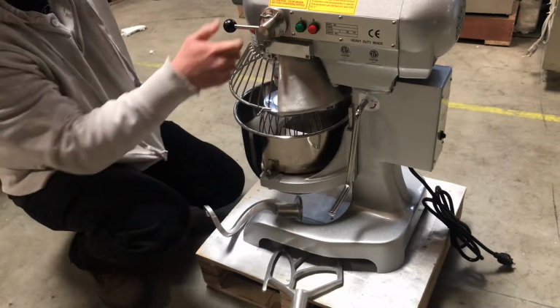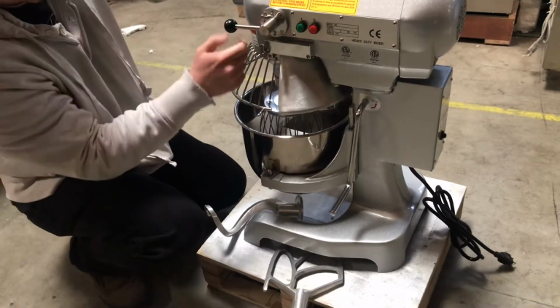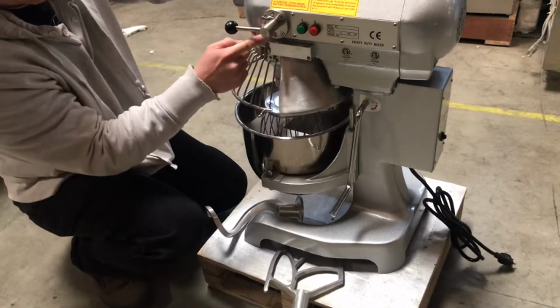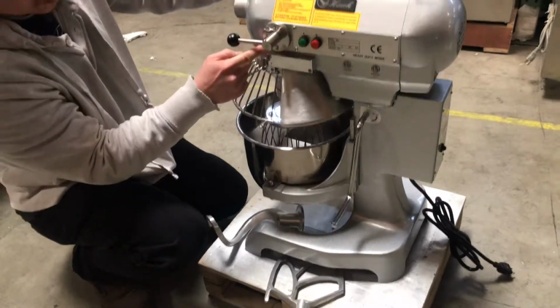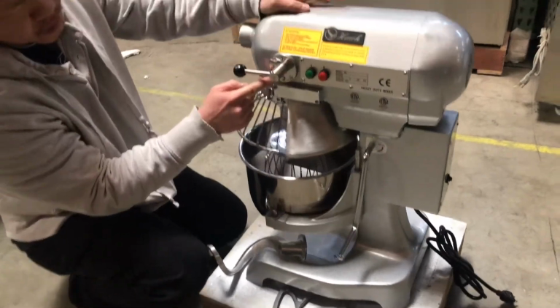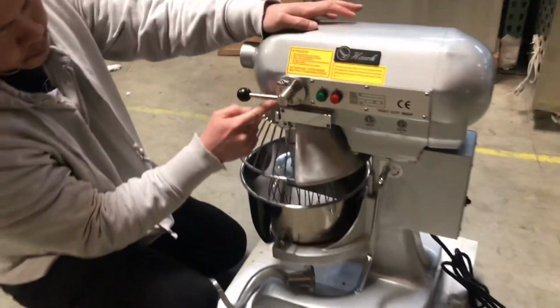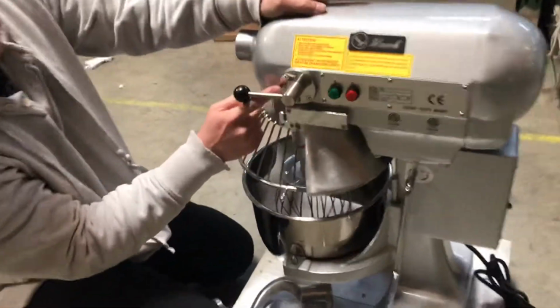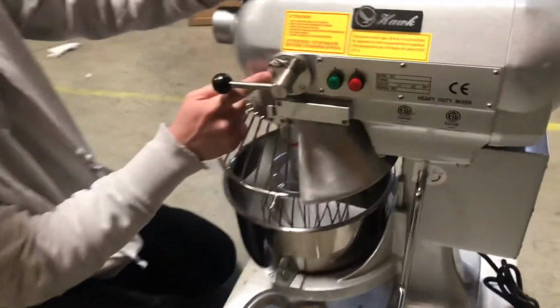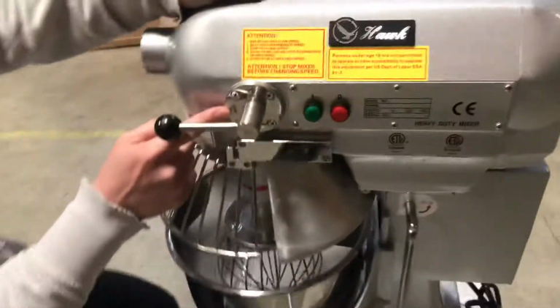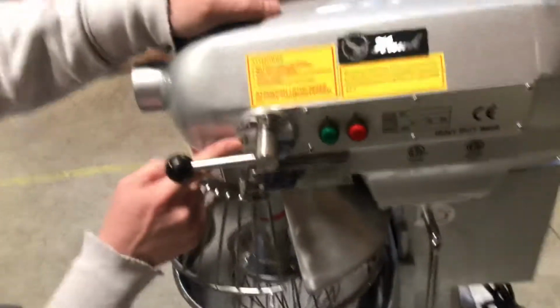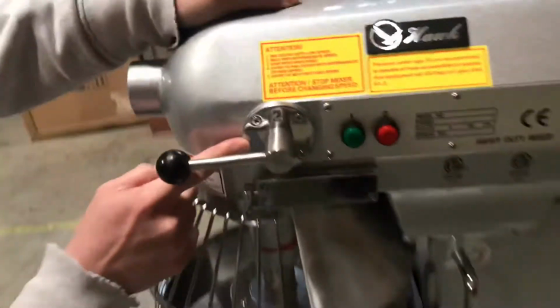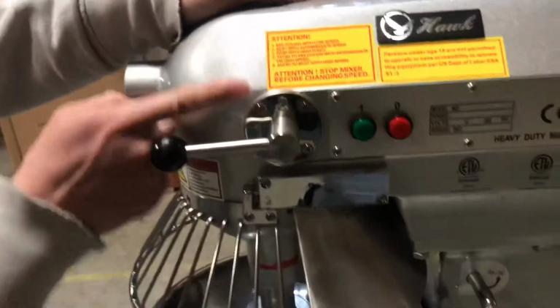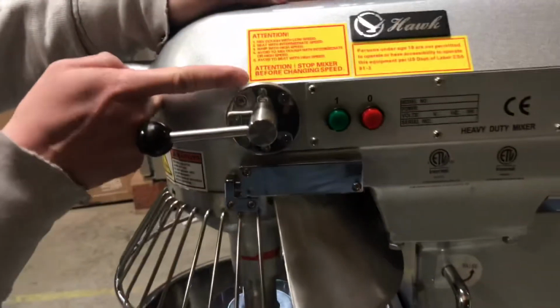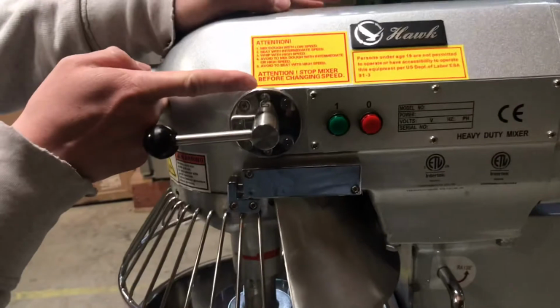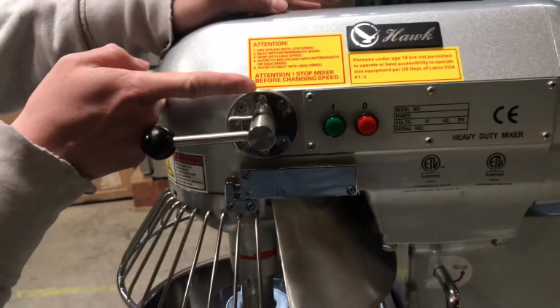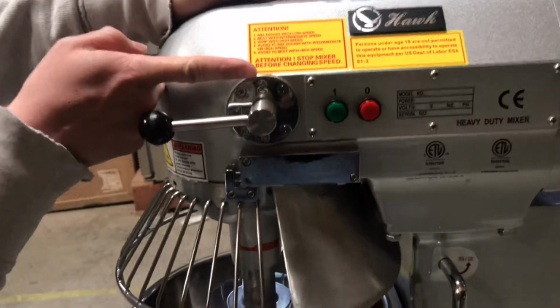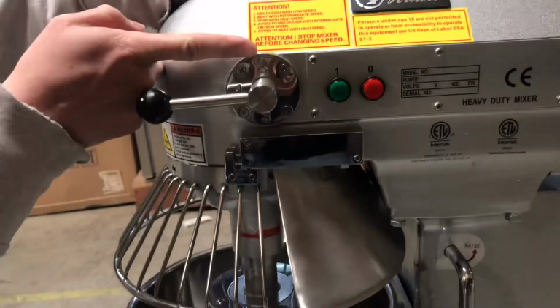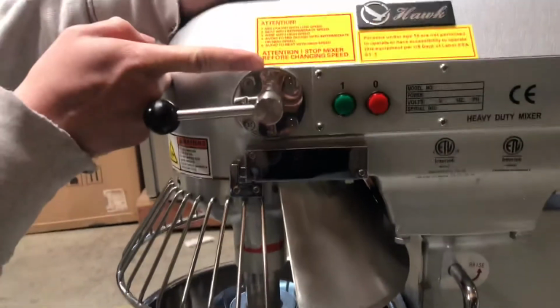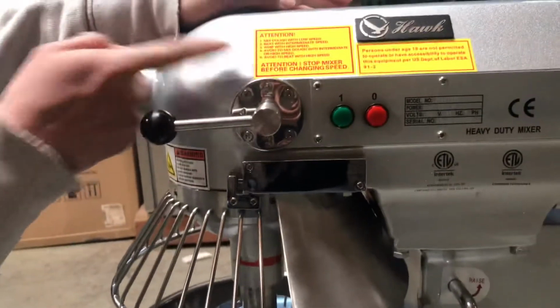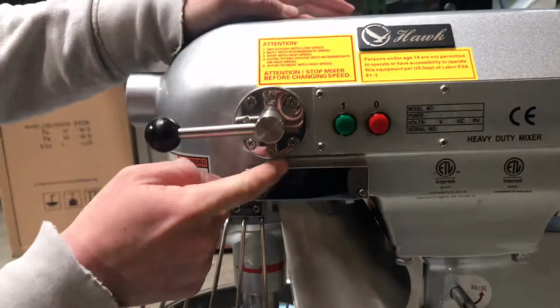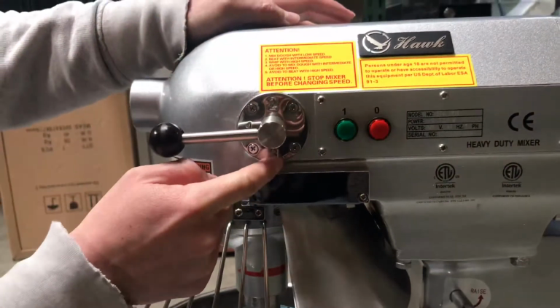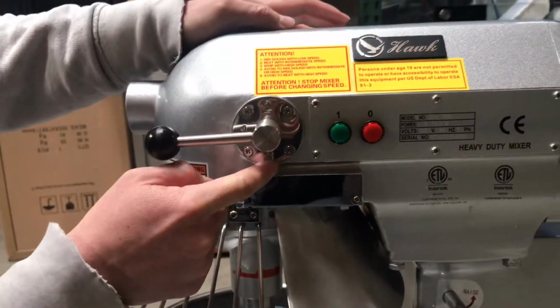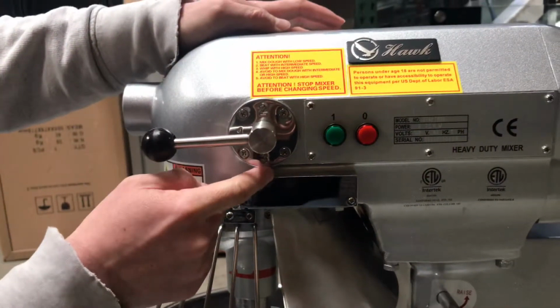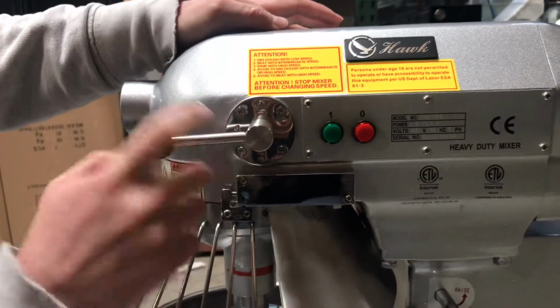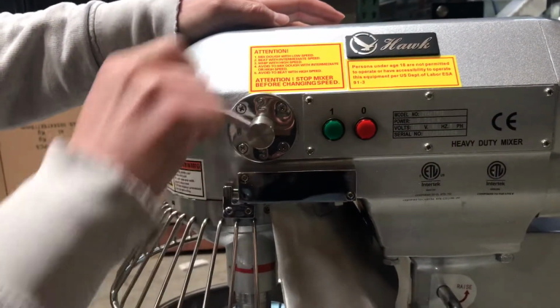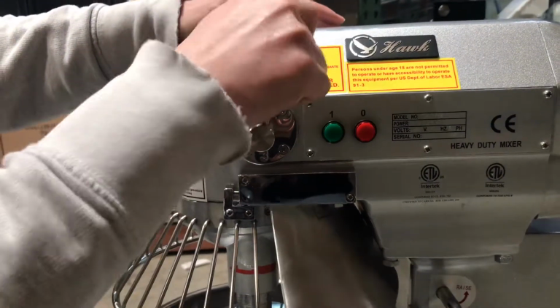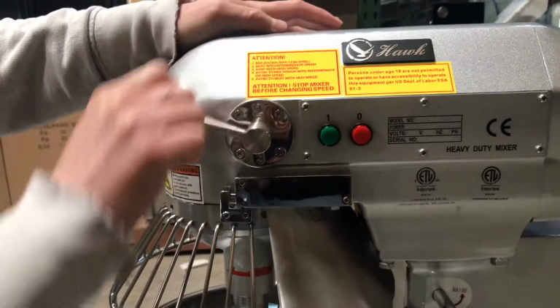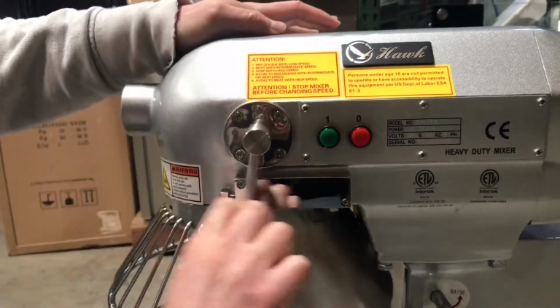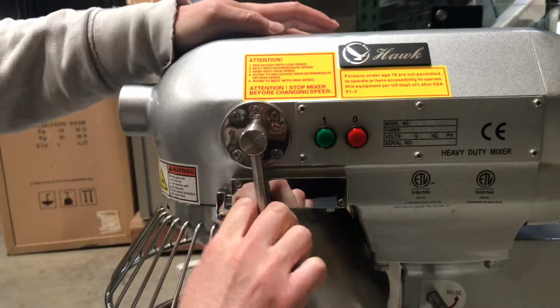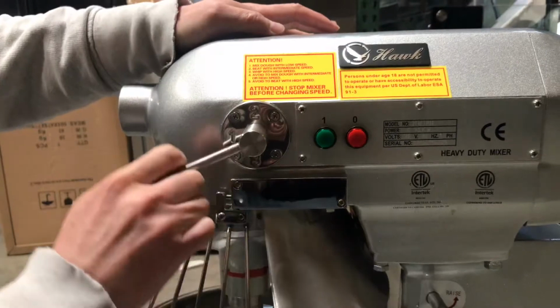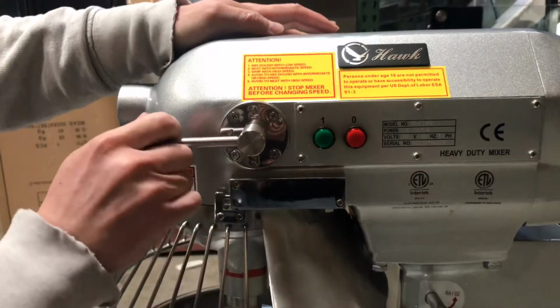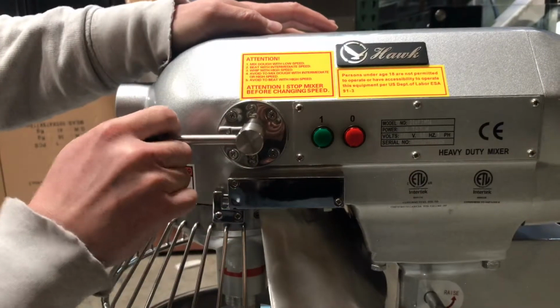Up here is the speed adjustment. Number one is slow, number two is medium, and number three is the fastest speed. Turn it to adjust the speed.